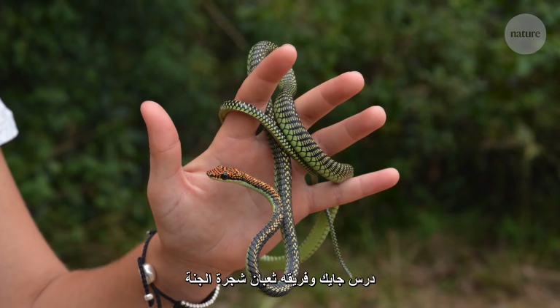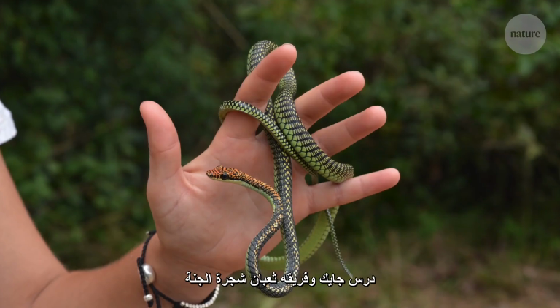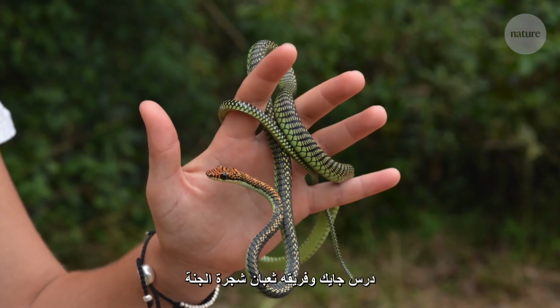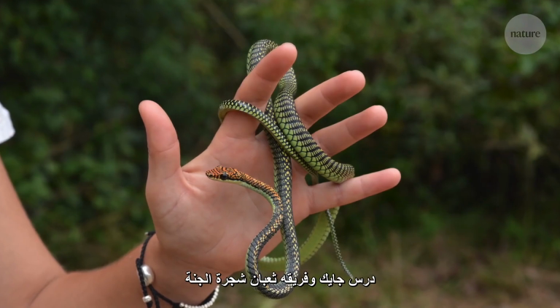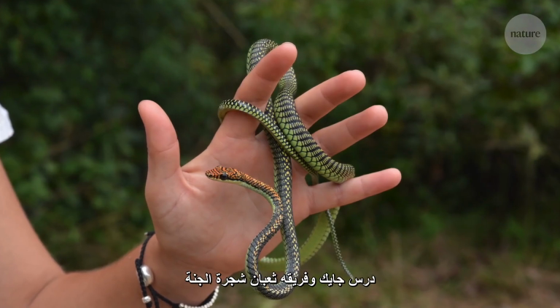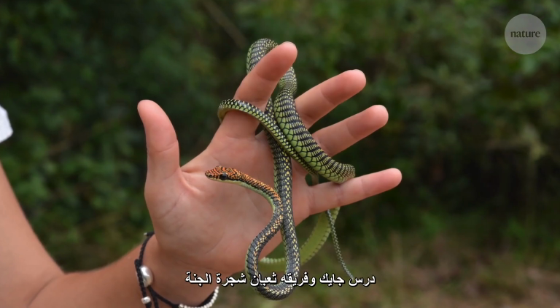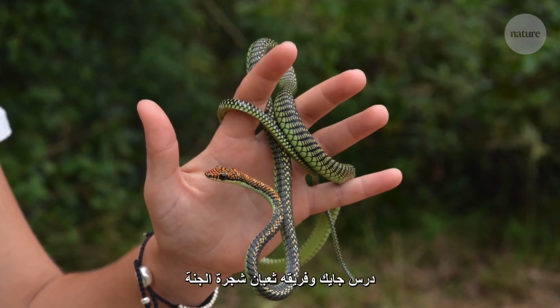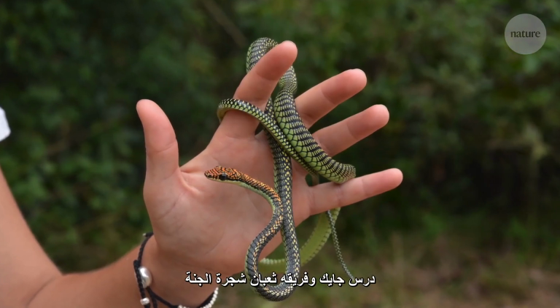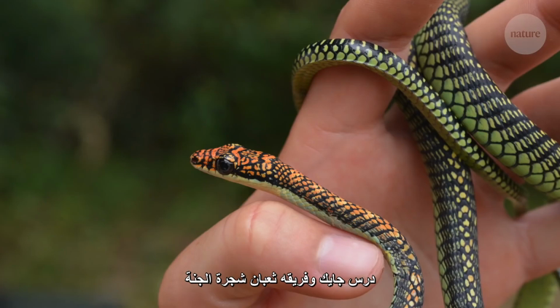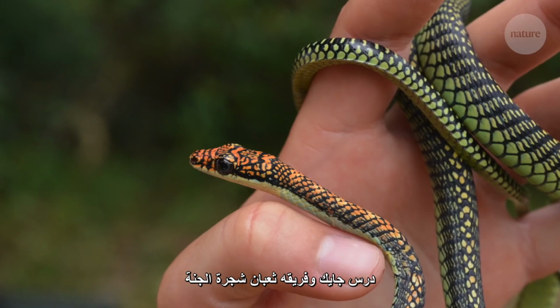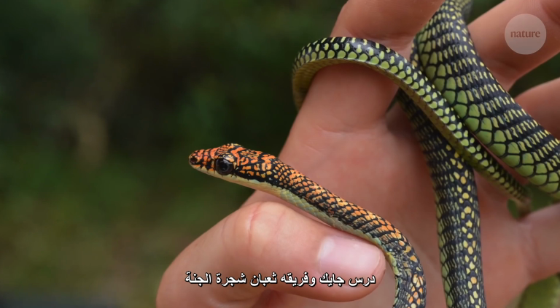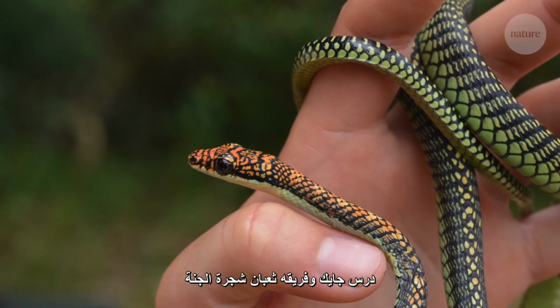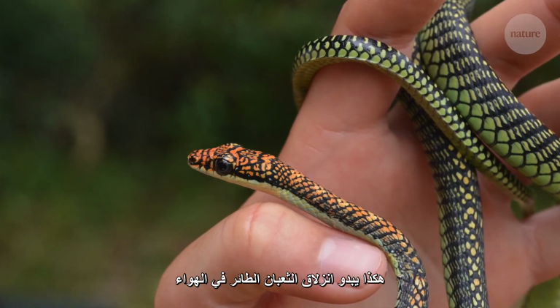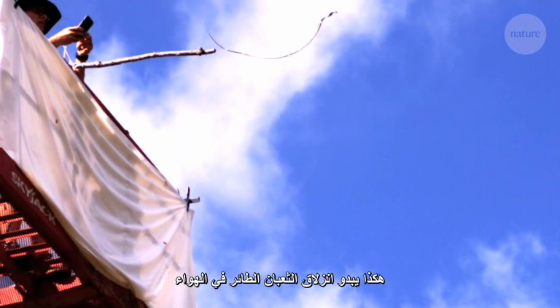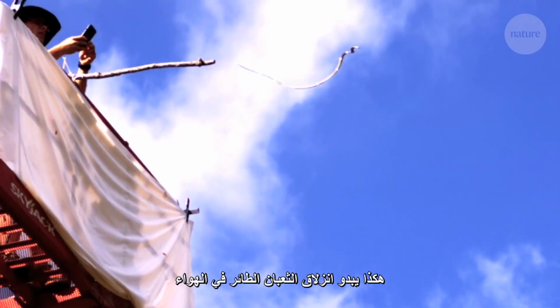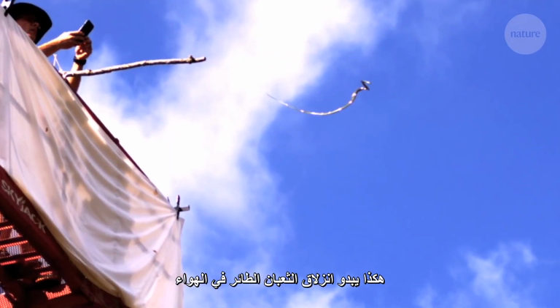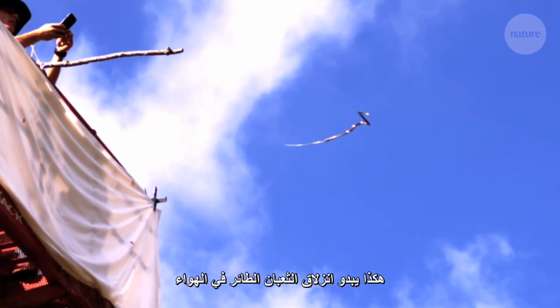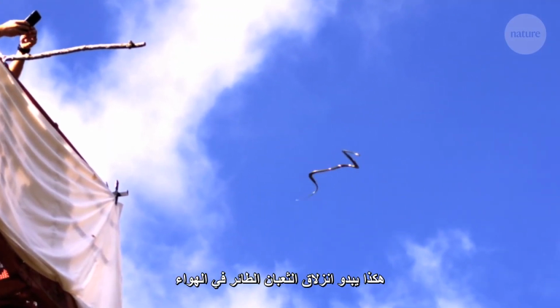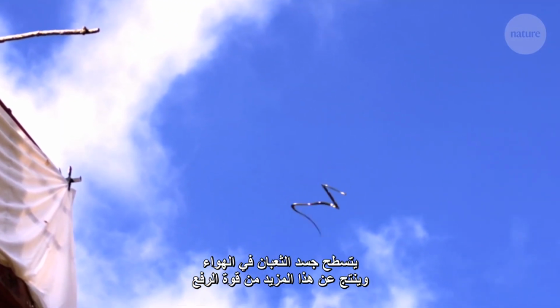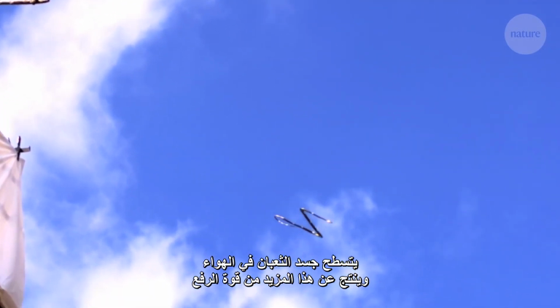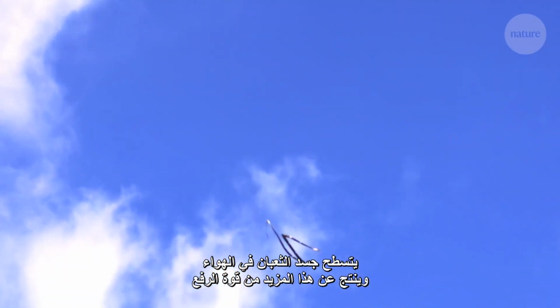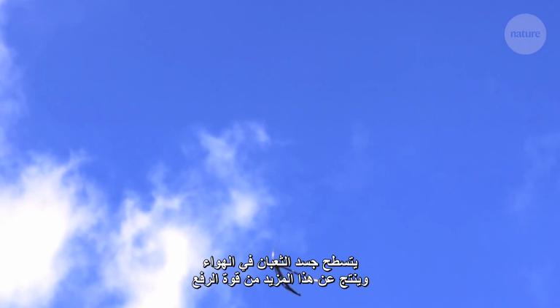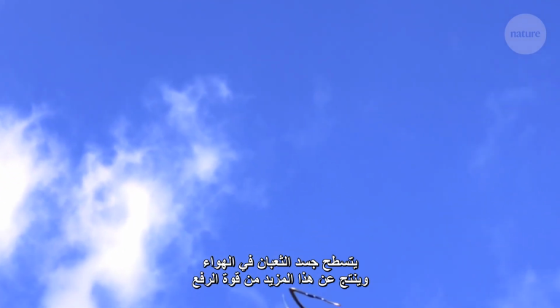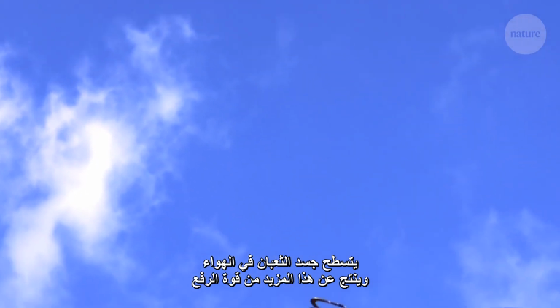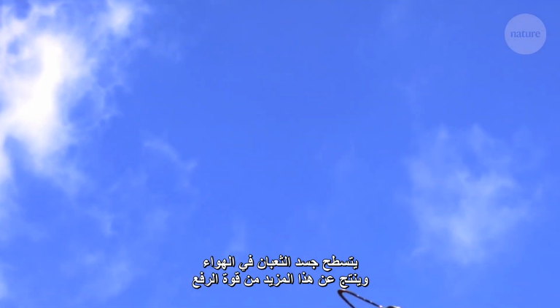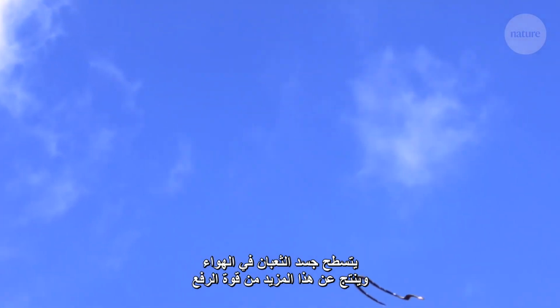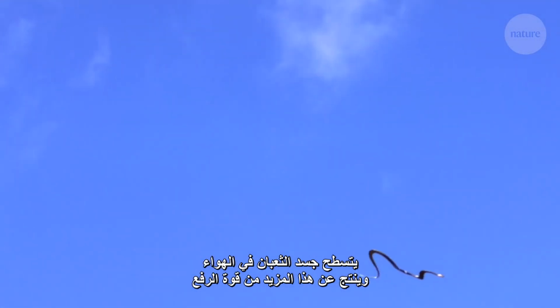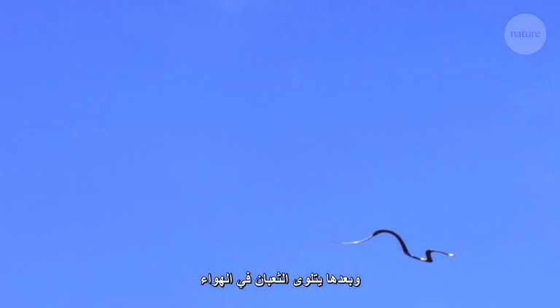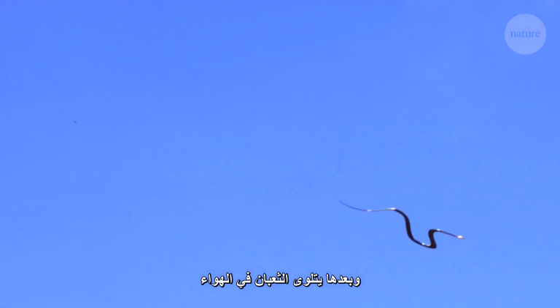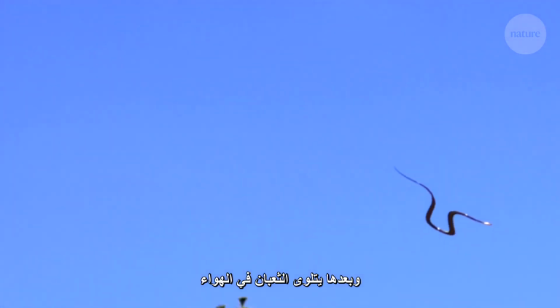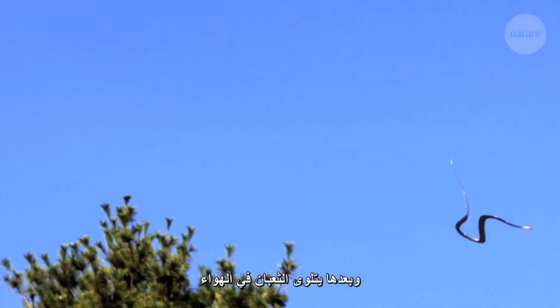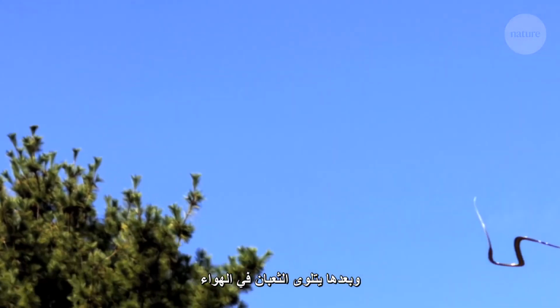Jake and his team have been working with Chrysopelia paradisi, the paradise tree snake. This is what a flying snake glide looks like: it flattens its body, which produces more lift, and then it also undulates through the air.